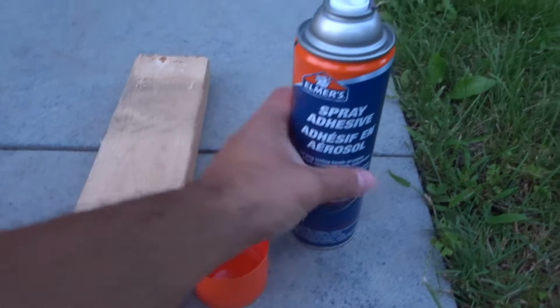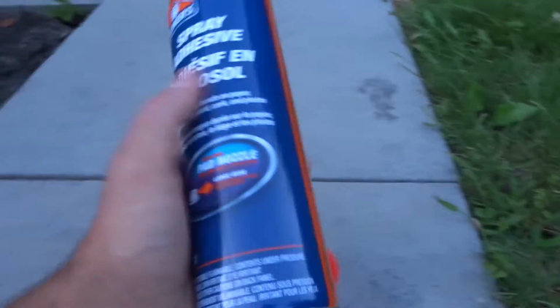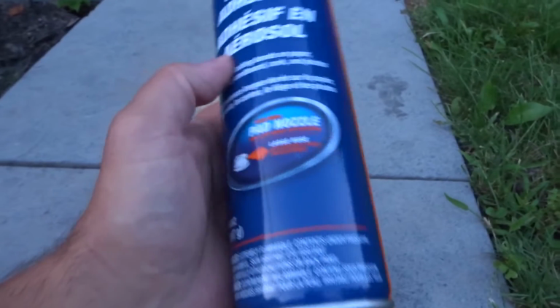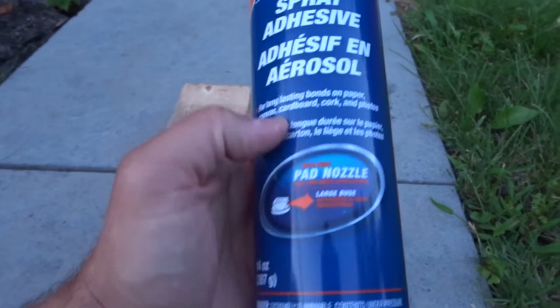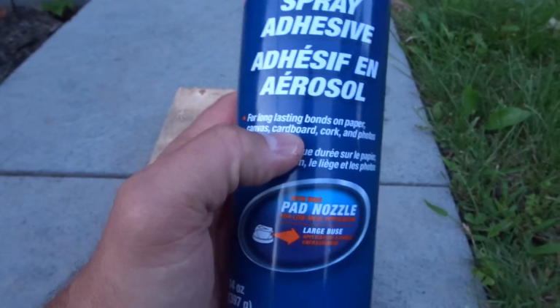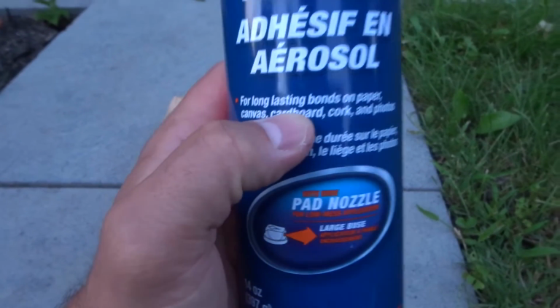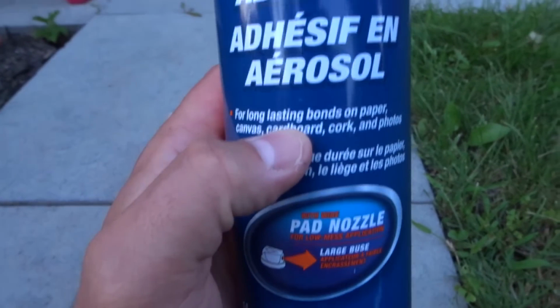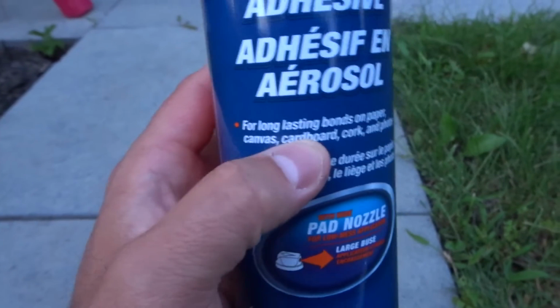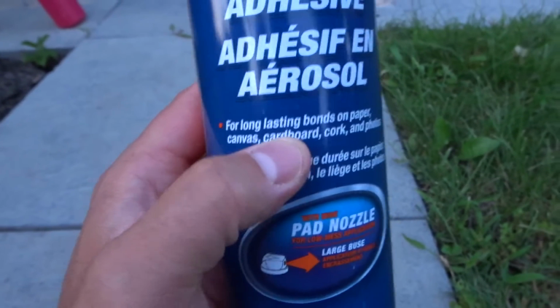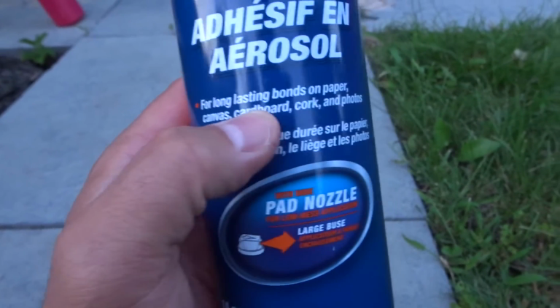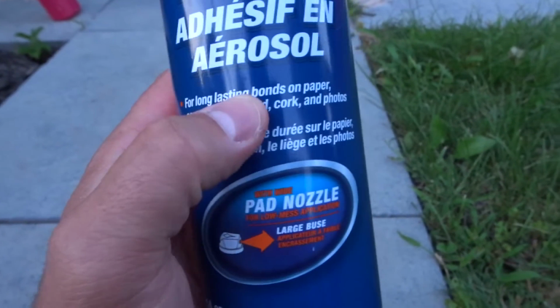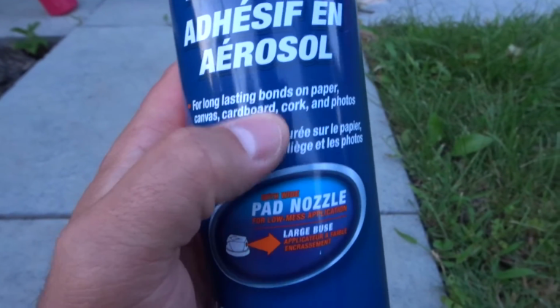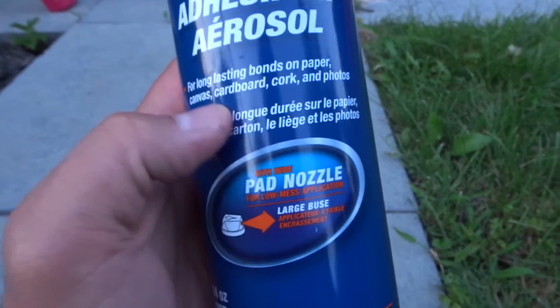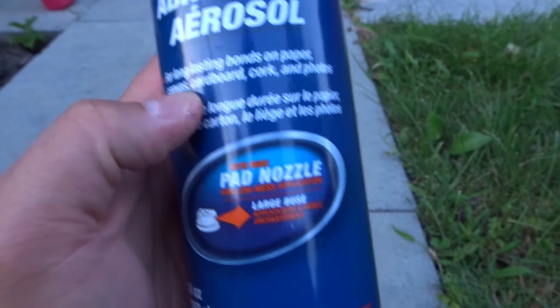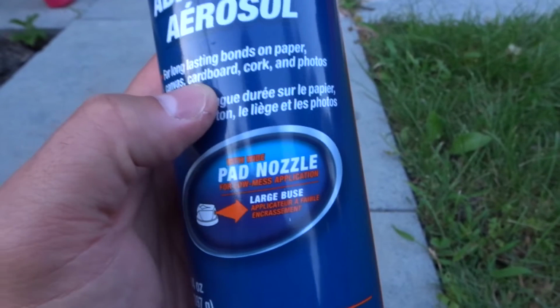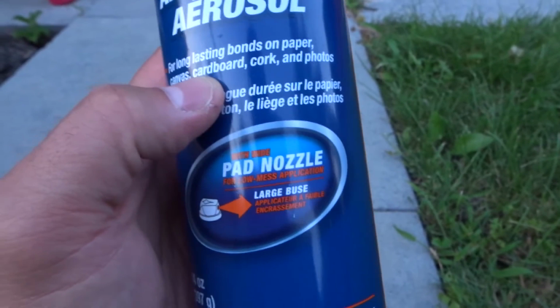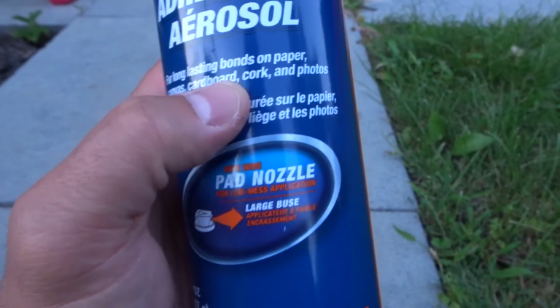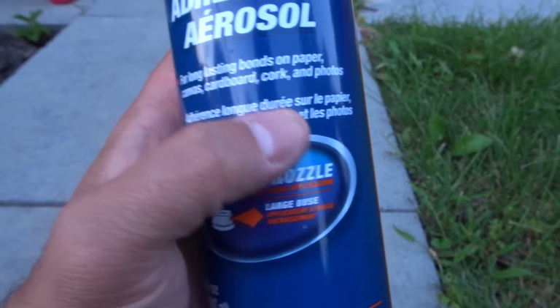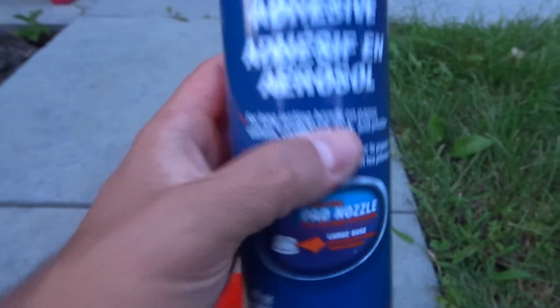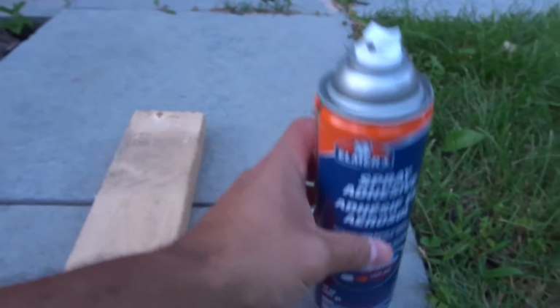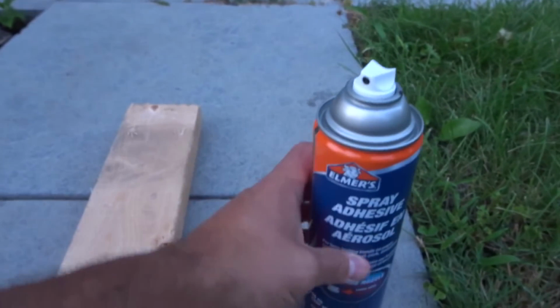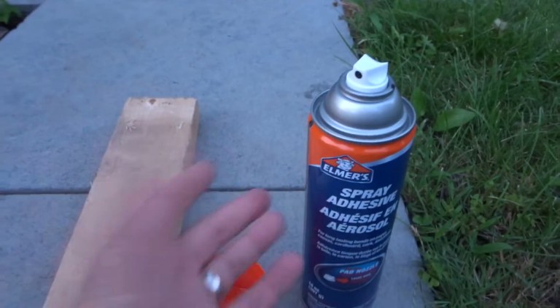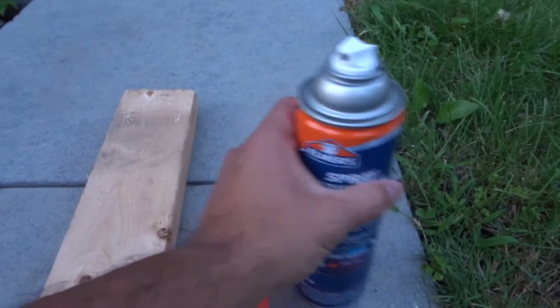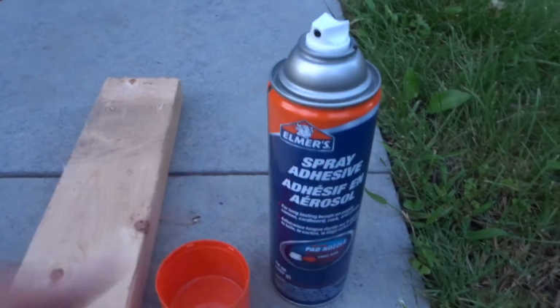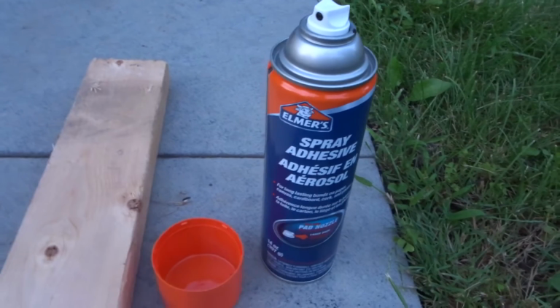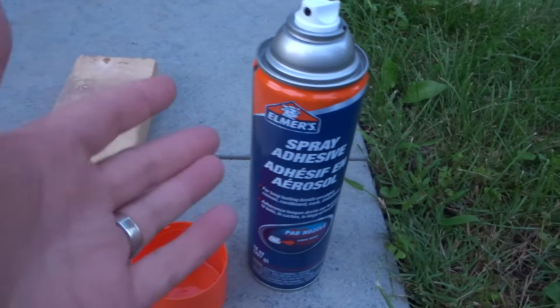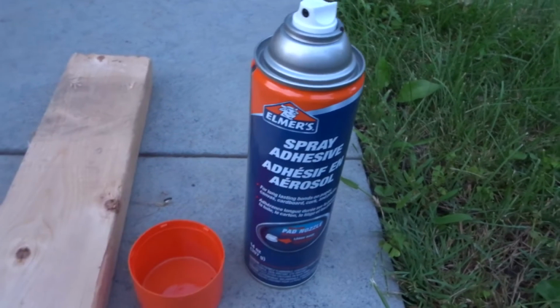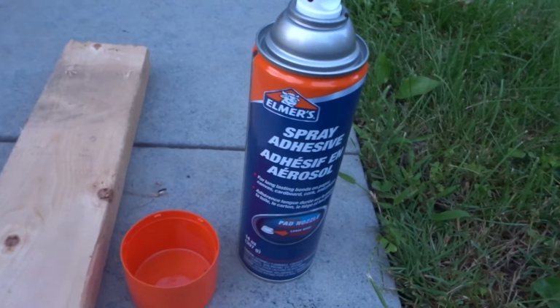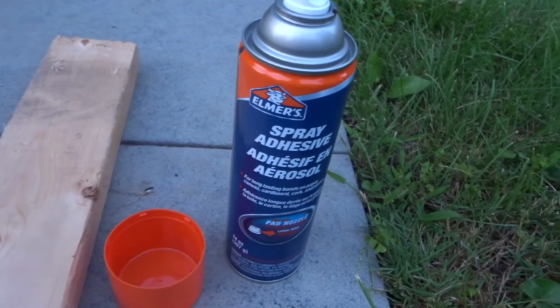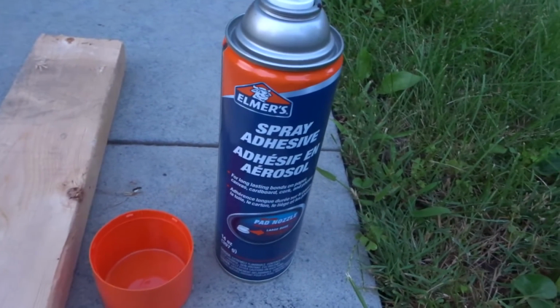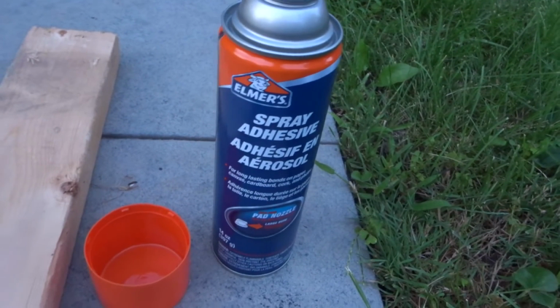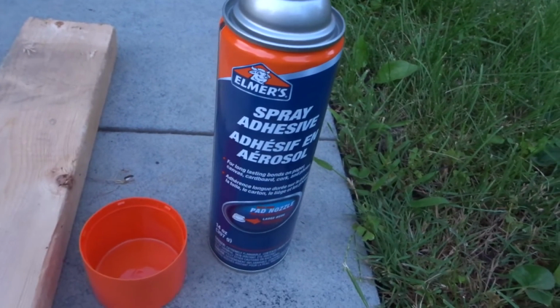You're going to want to make sure it can bond to the materials you're trying to stick together. This one bonds on paper, canvas, cardboard, cork, and photos. From my experience, you can pretty much use this spray-on adhesive to bond basically anything together.